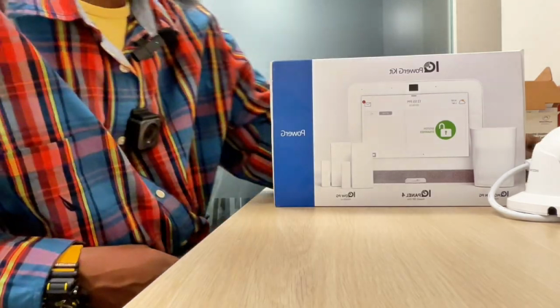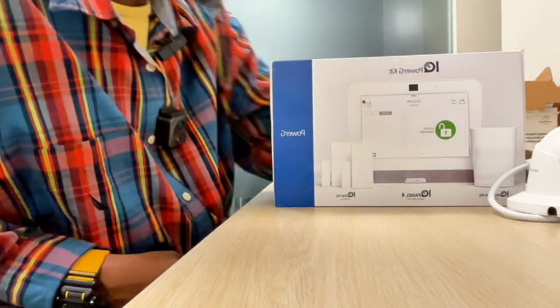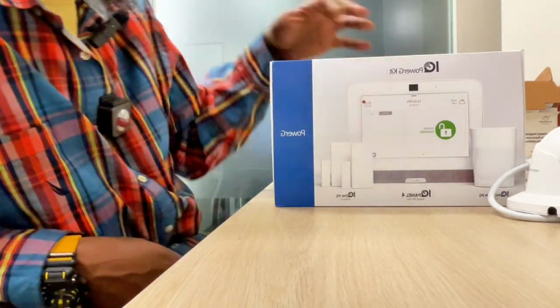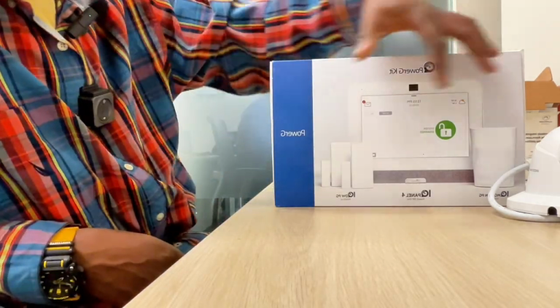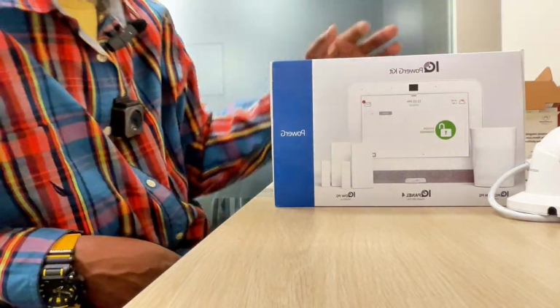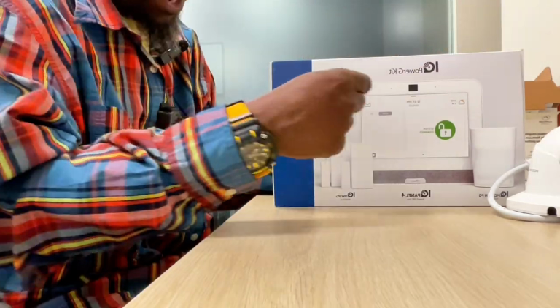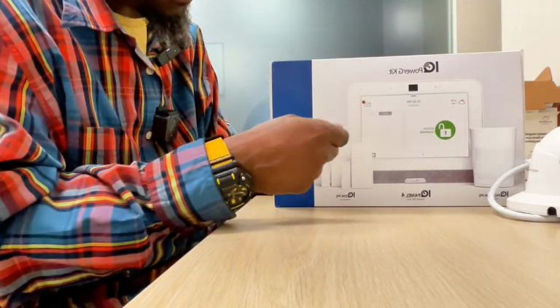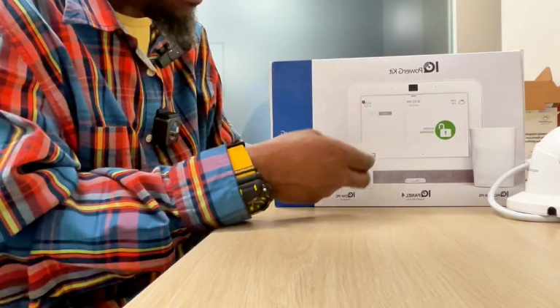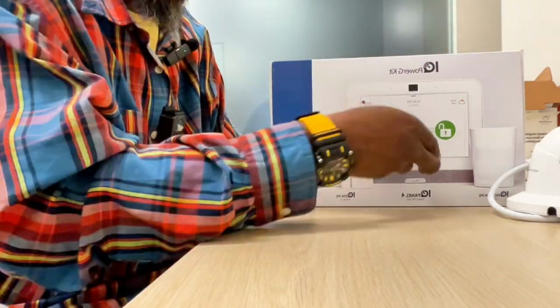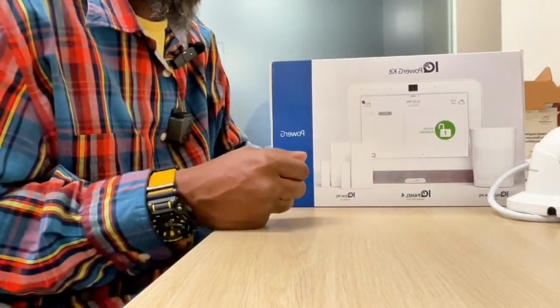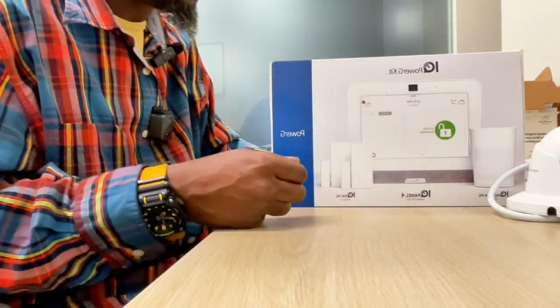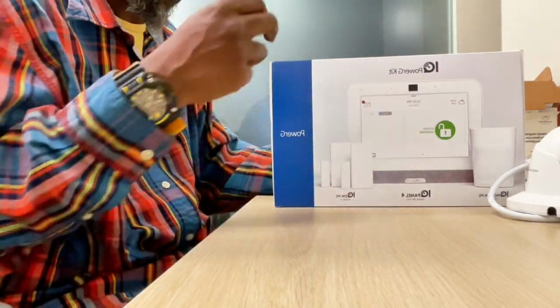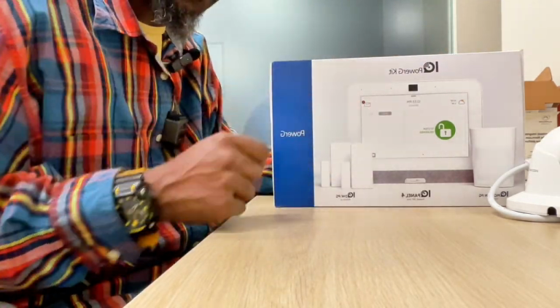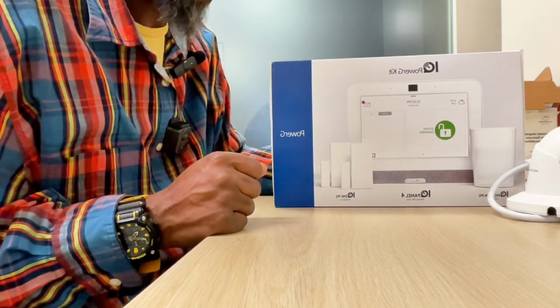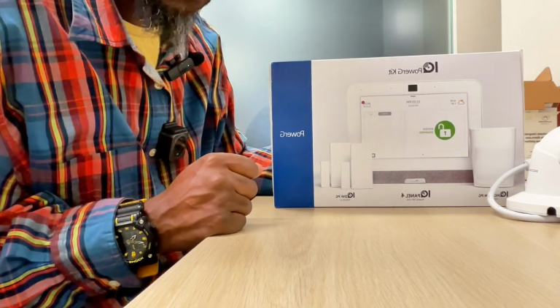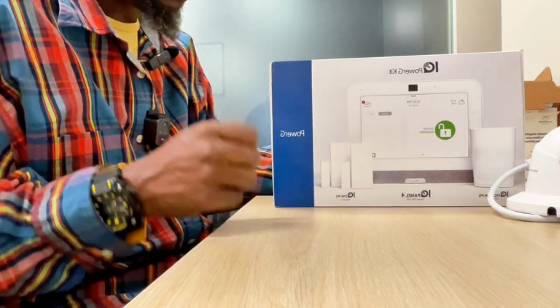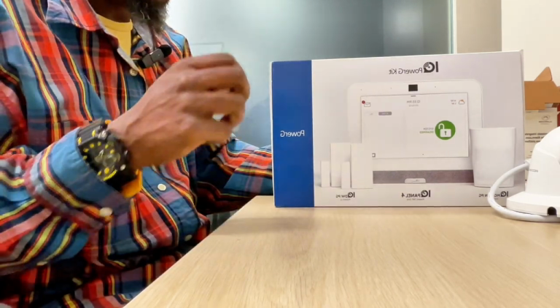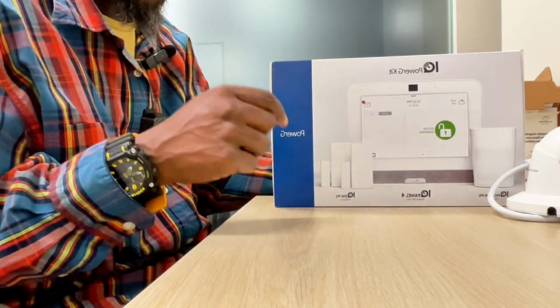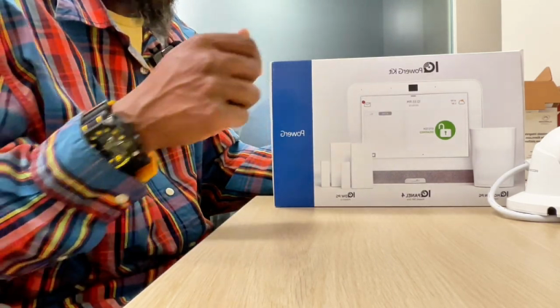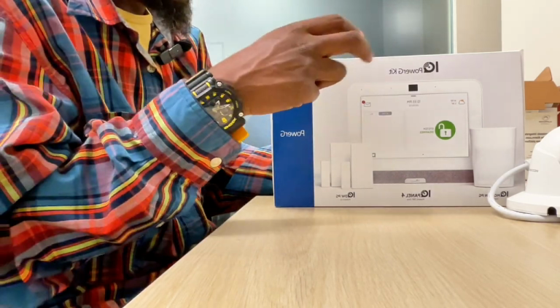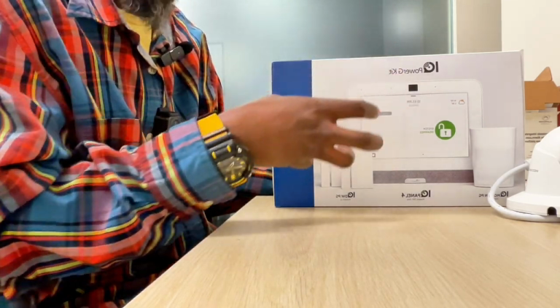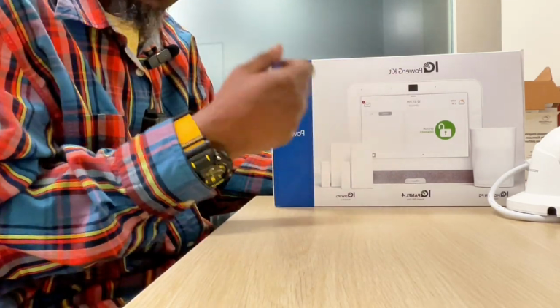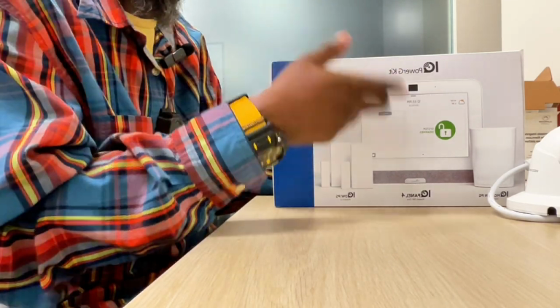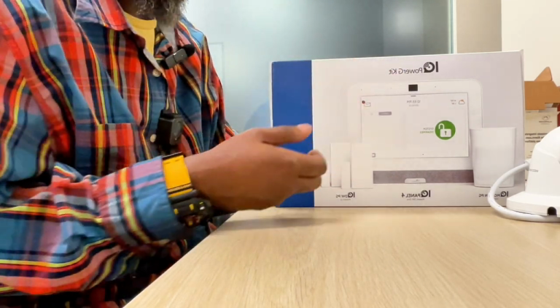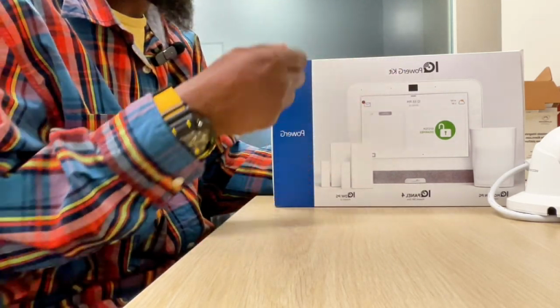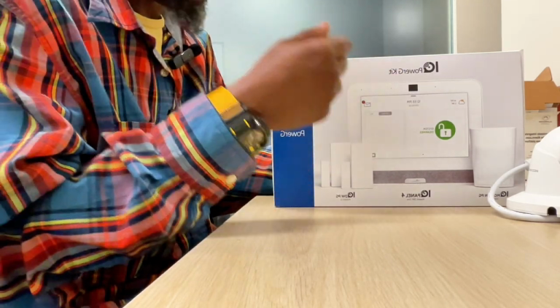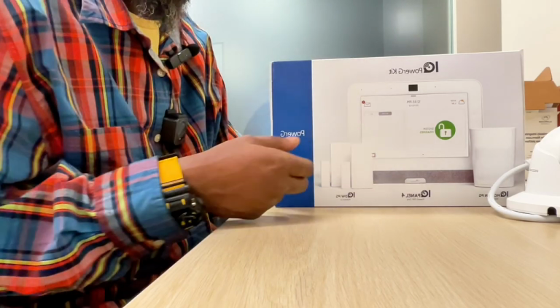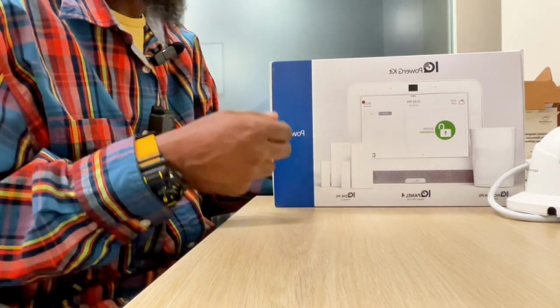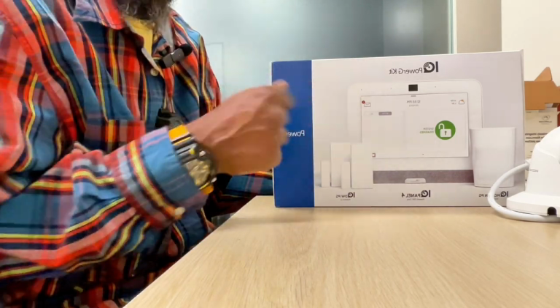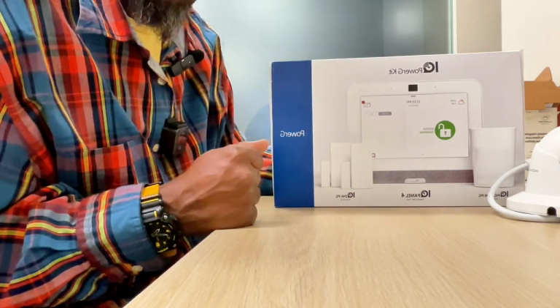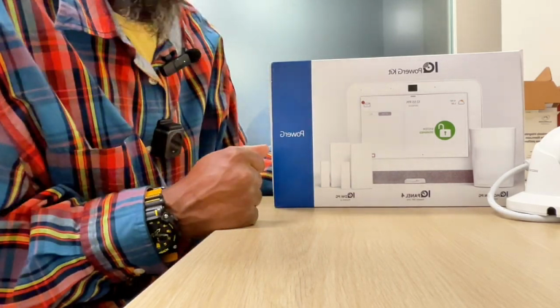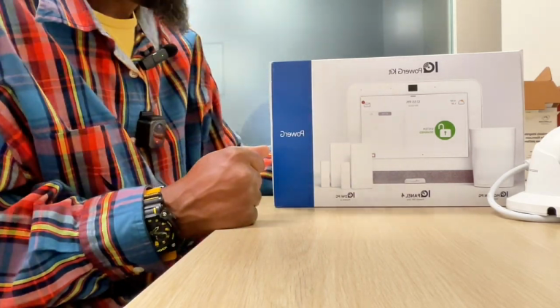In addition to us setting this up and labeling all your devices, you'll get one year free monitoring. So that means if you arm your system and a window is breached or a door is opened, the police will be there within minutes.